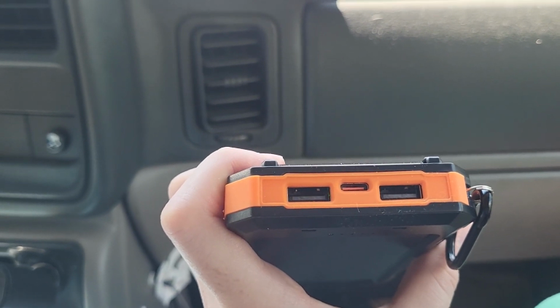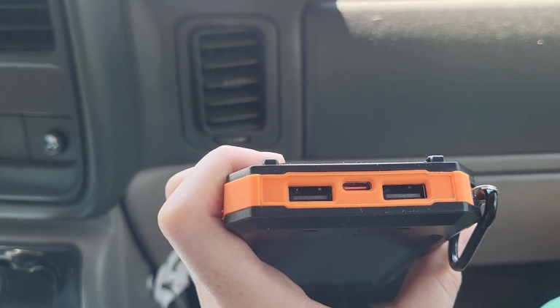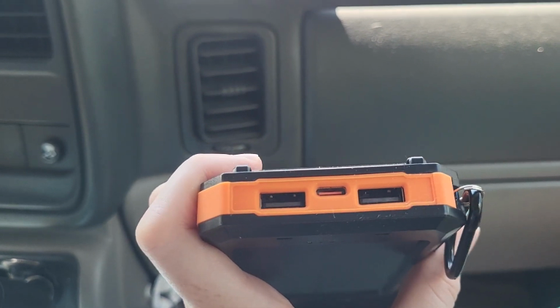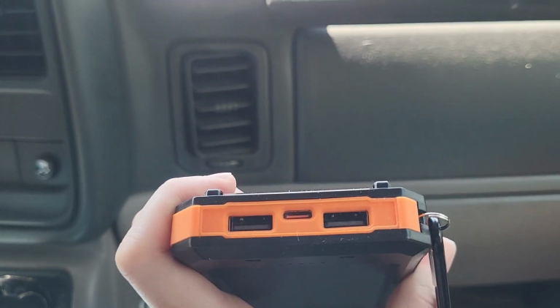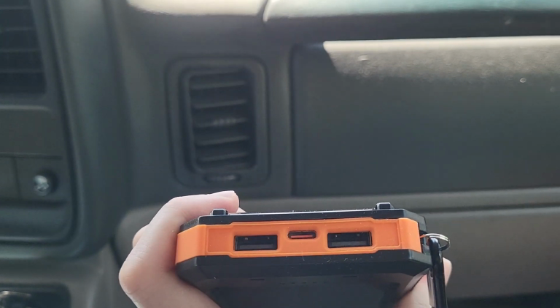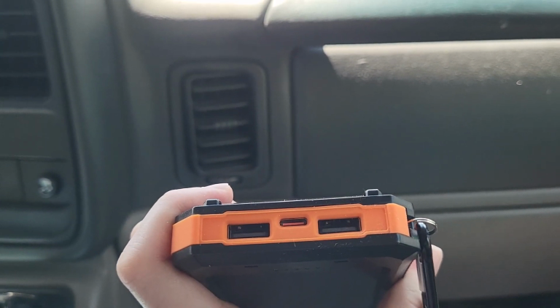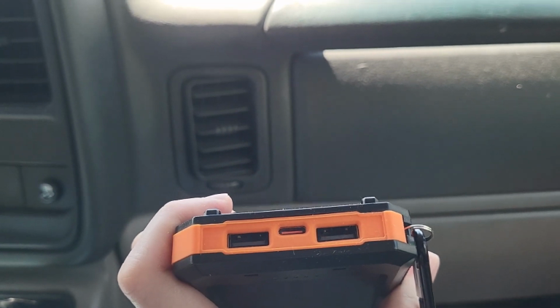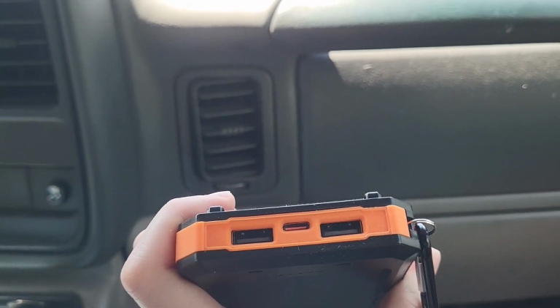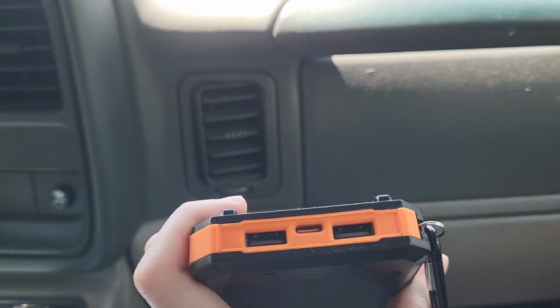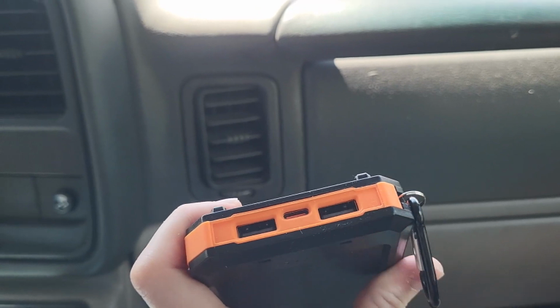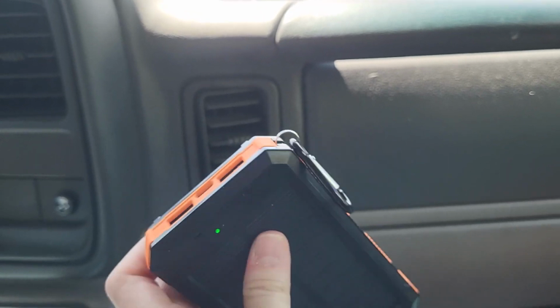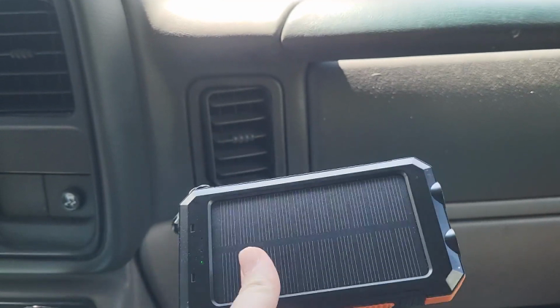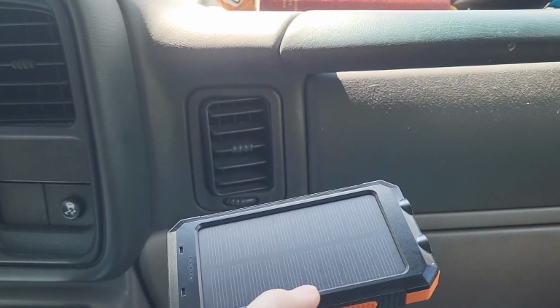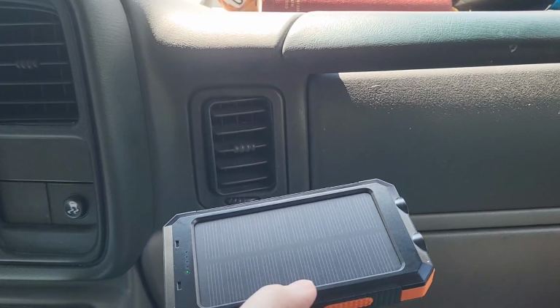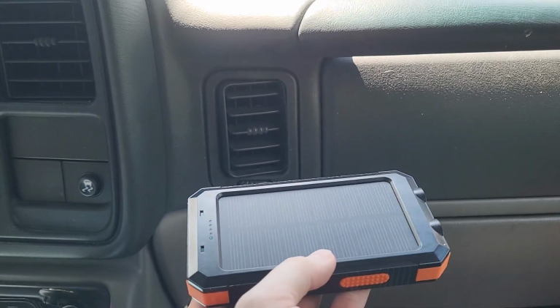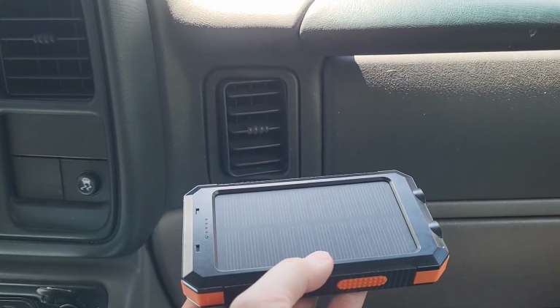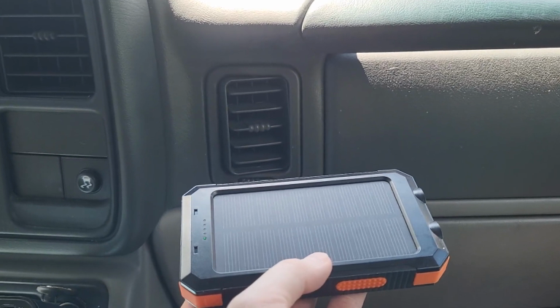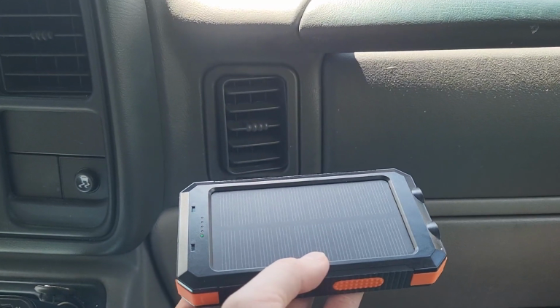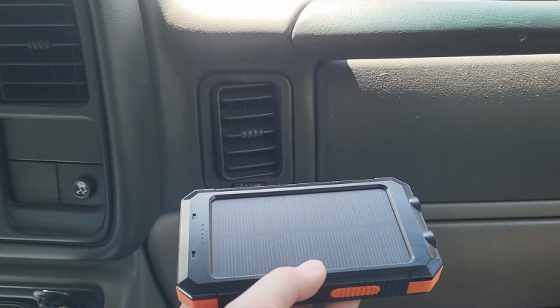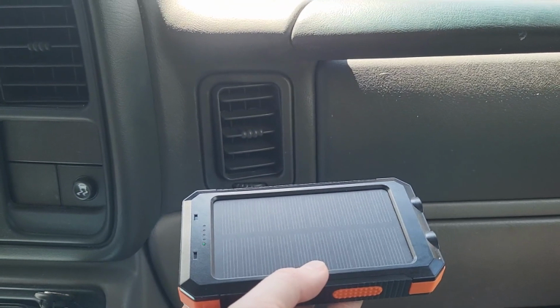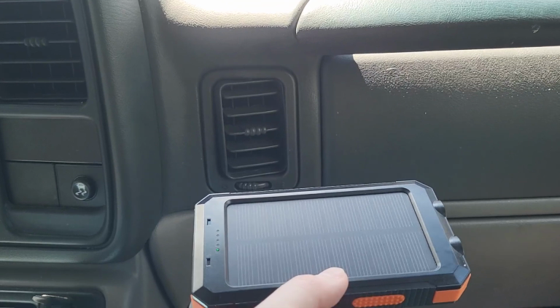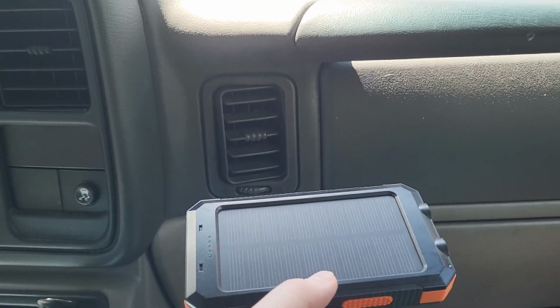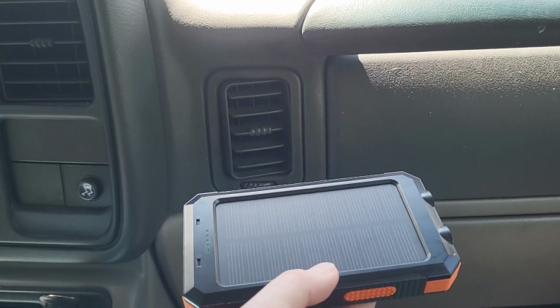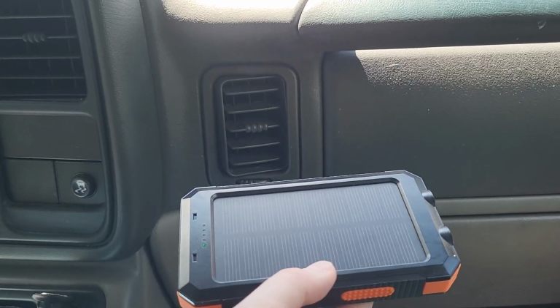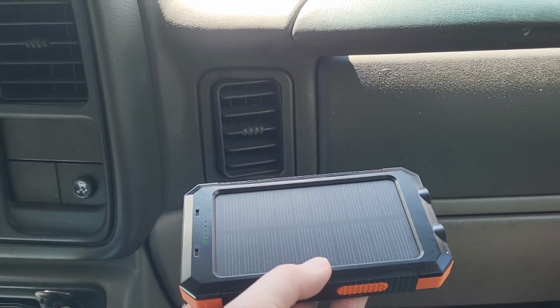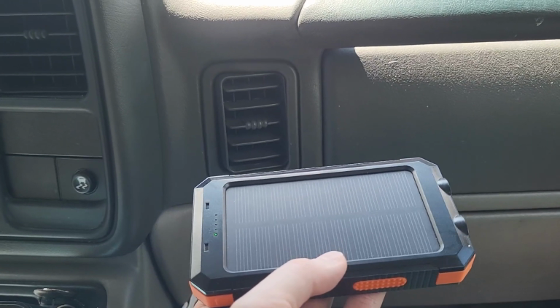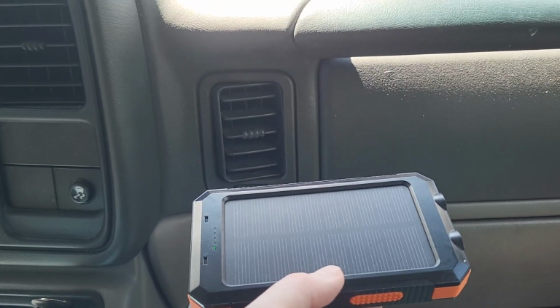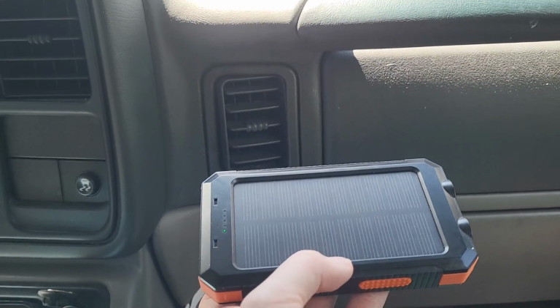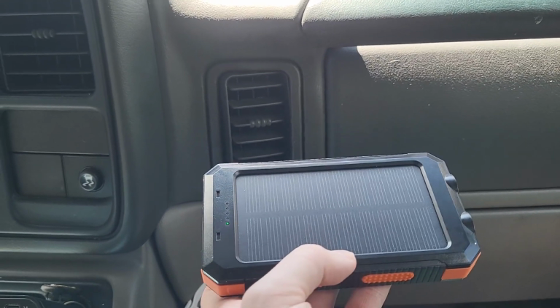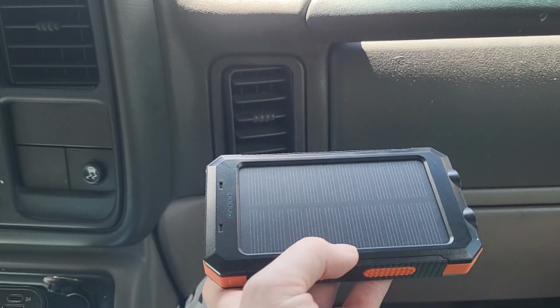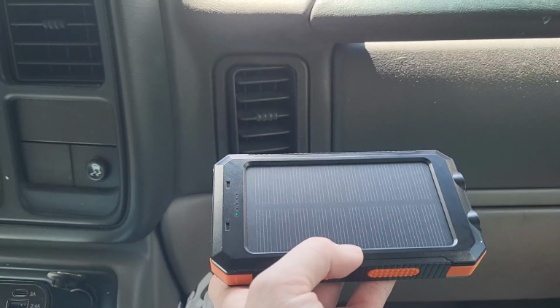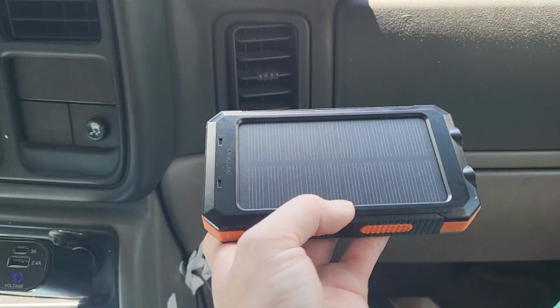It's got USB-C and a USB charger, which is perfect because it'll fit pretty much any phone style. It's just a great charger — it's got a lot of life in it. And like I said, it's perfect if you're camping because you can charge it with the sun and not just have to charge it beforehand.